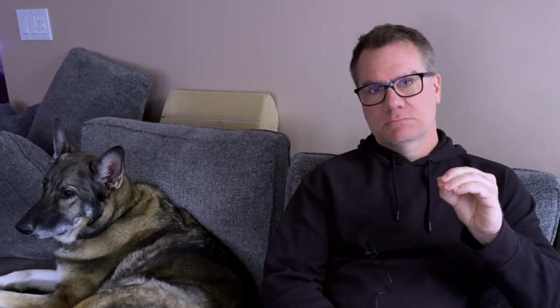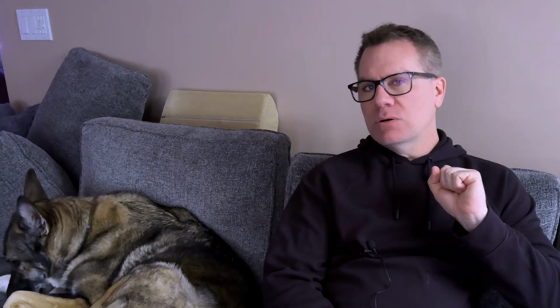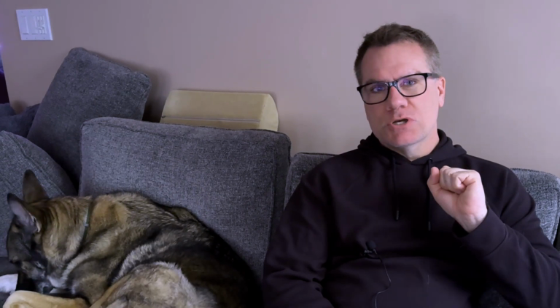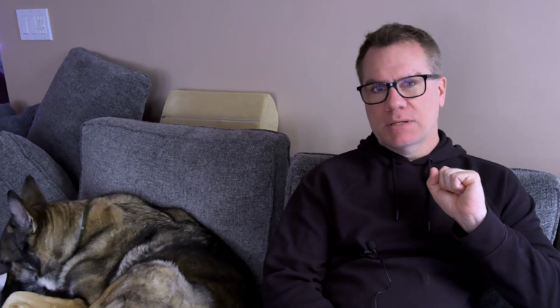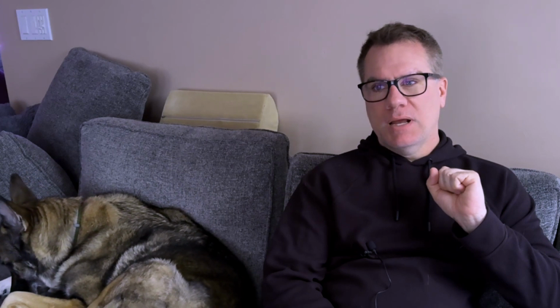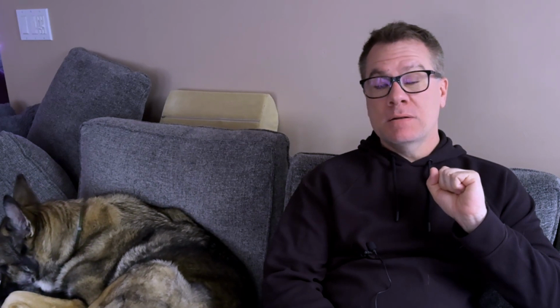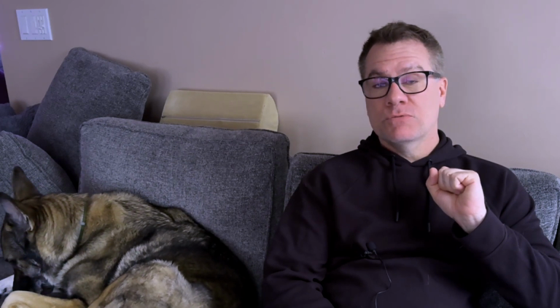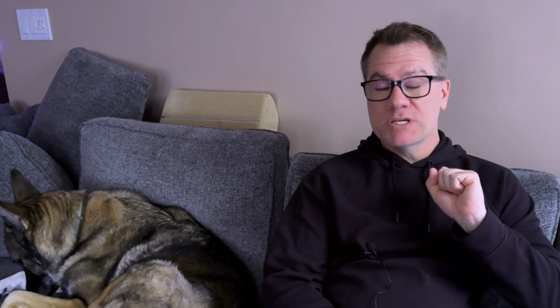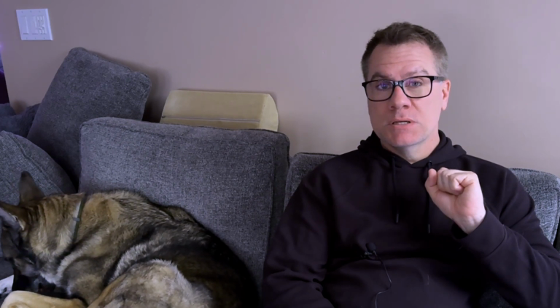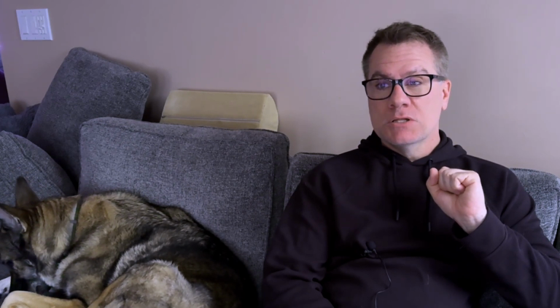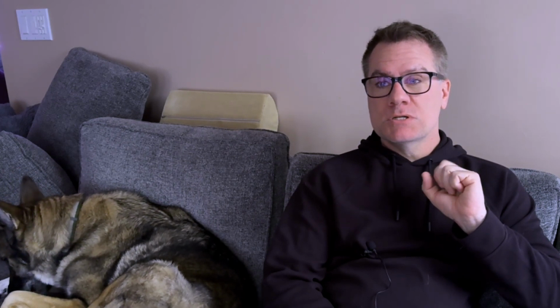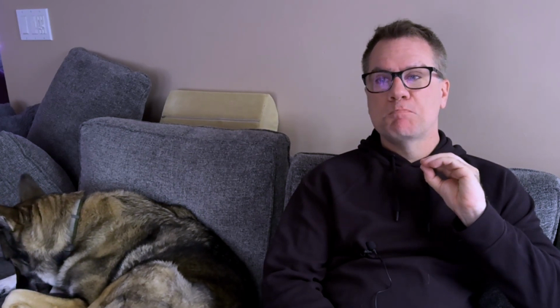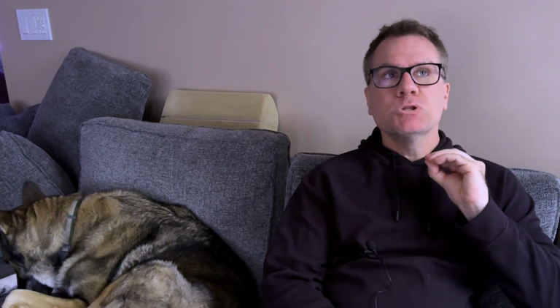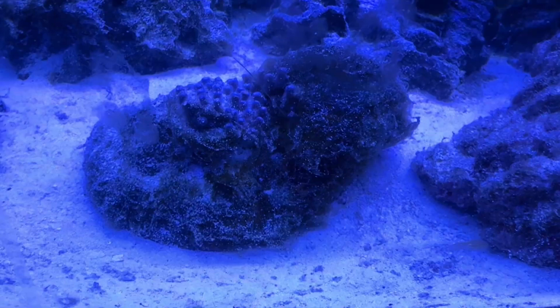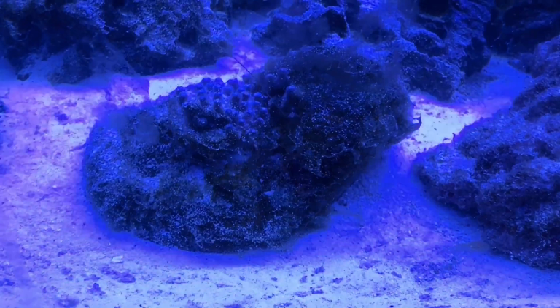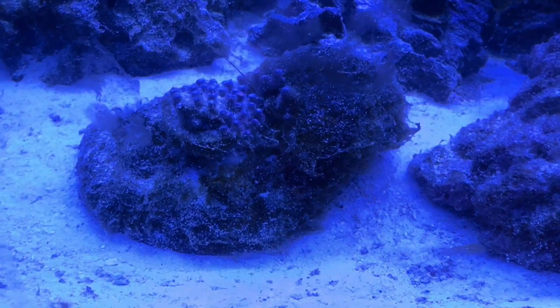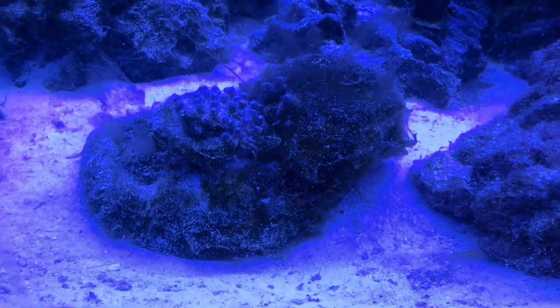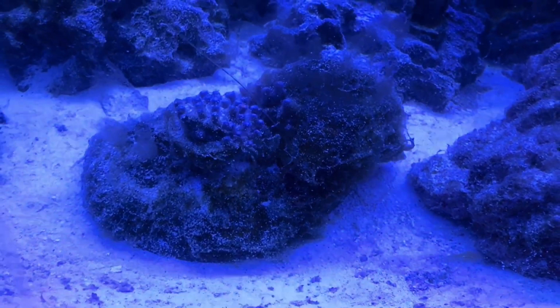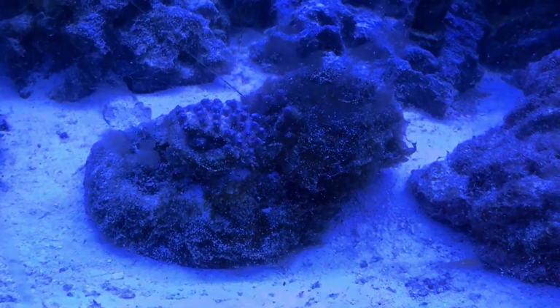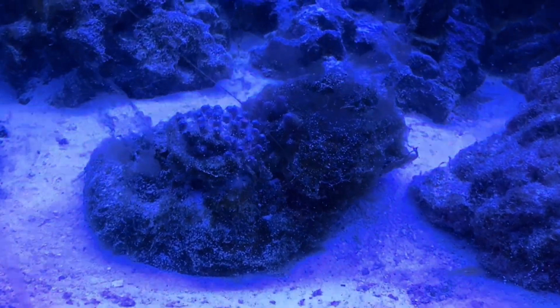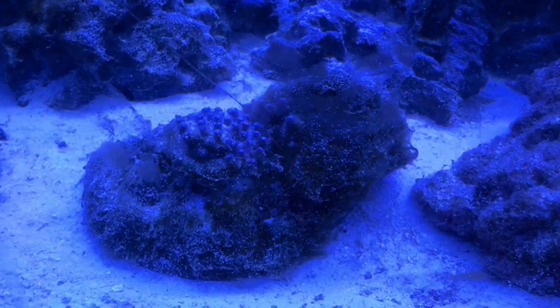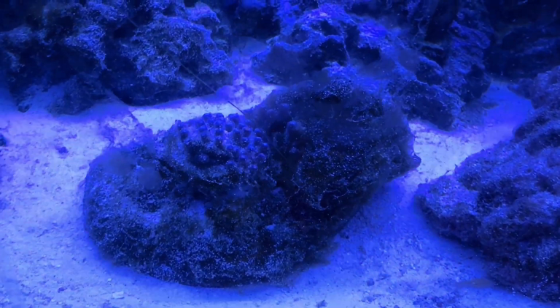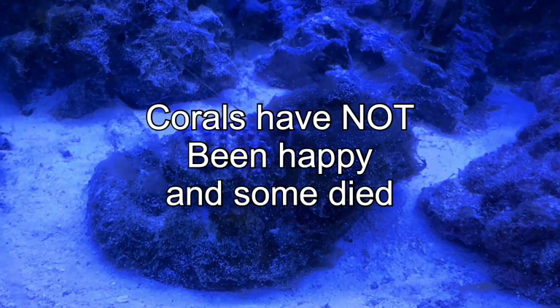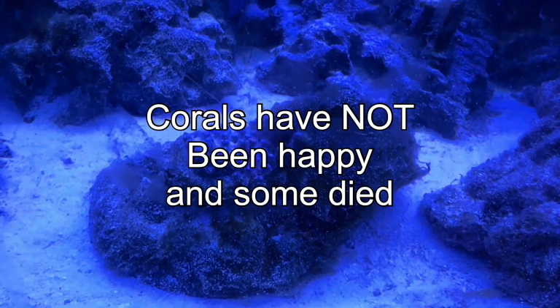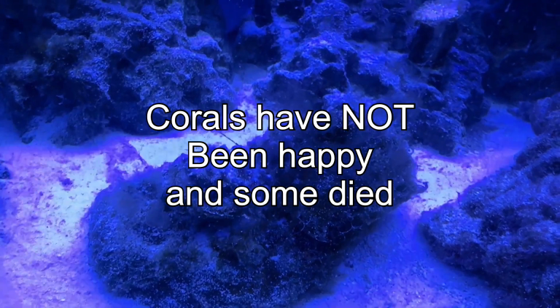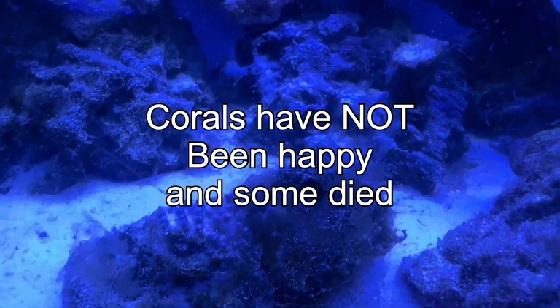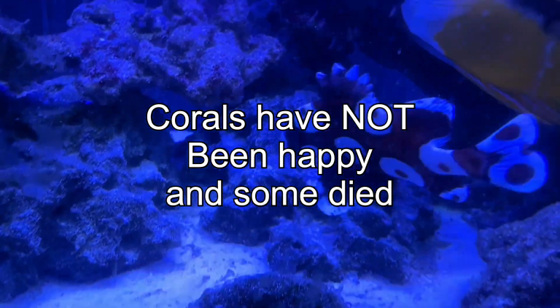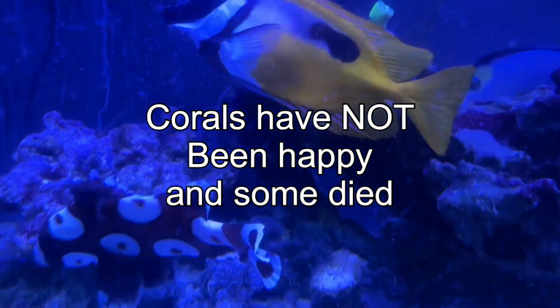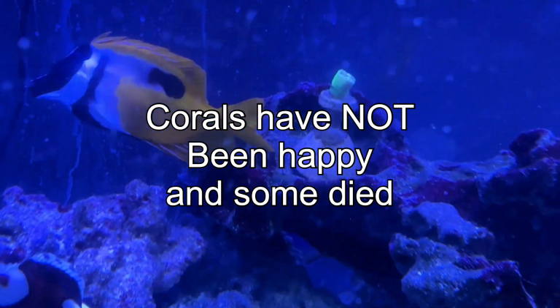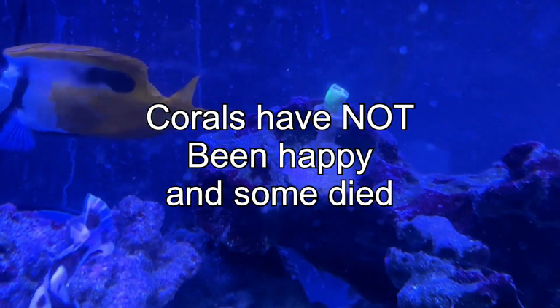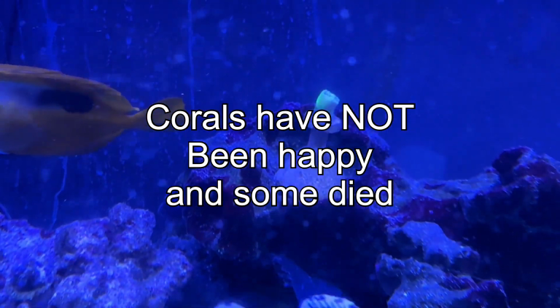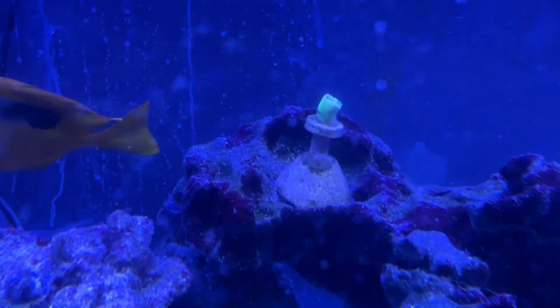I don't know what's going on, and then for some reason there was an explosion of green hair algae within a day. The next day I look at my tank, it's on the walls. It was nuts.